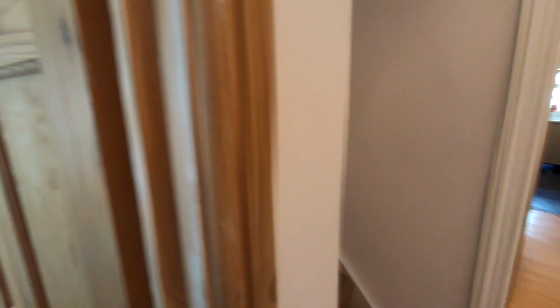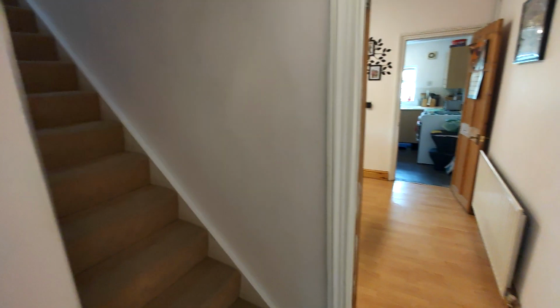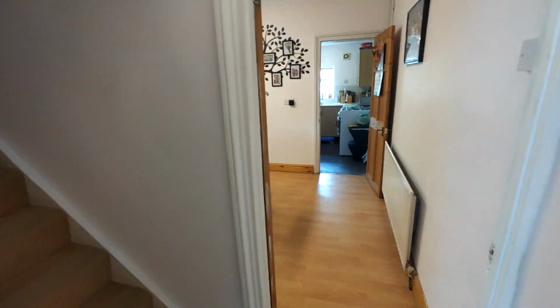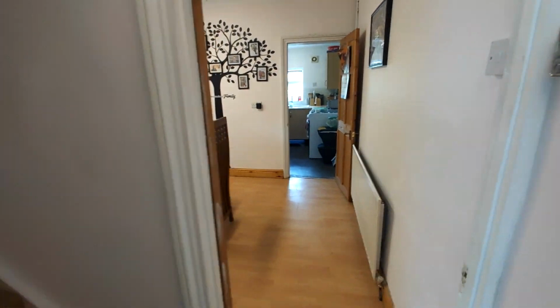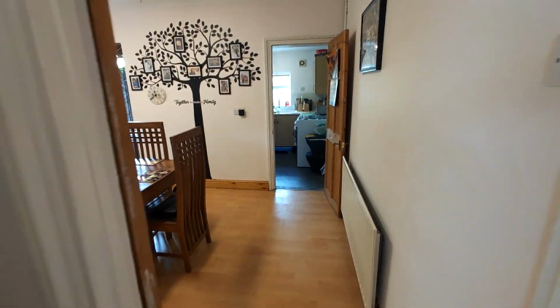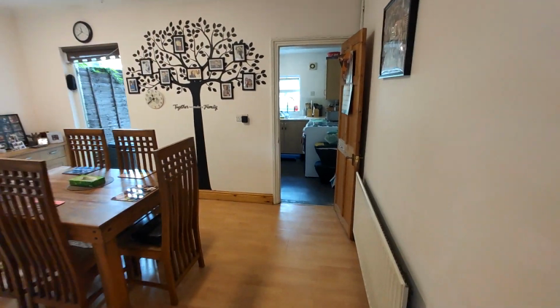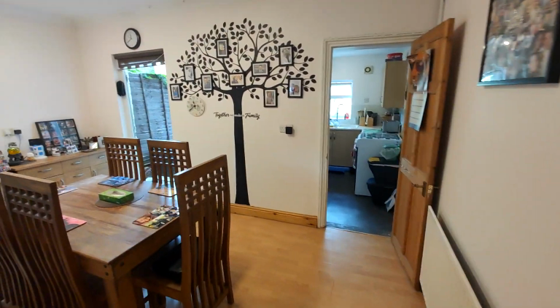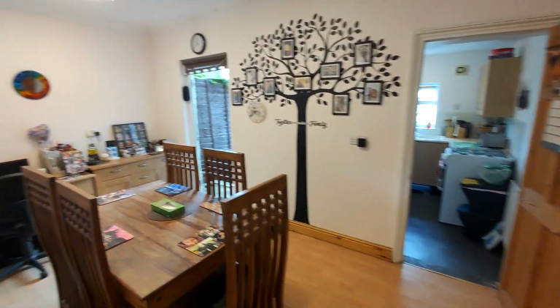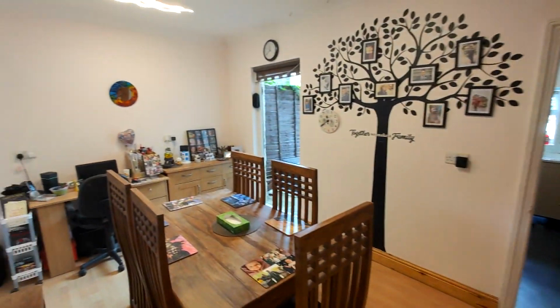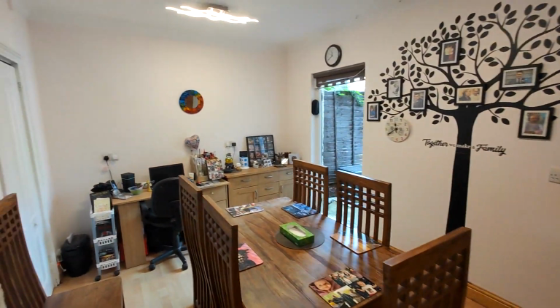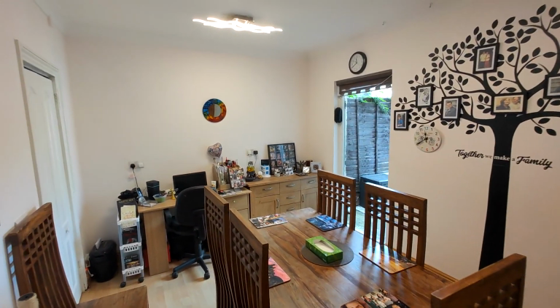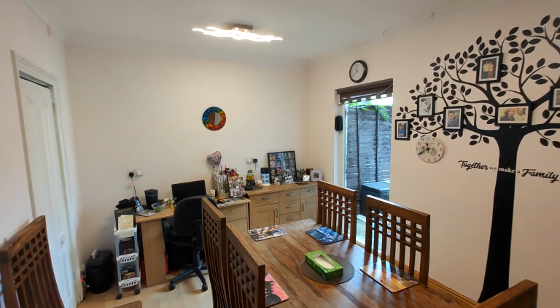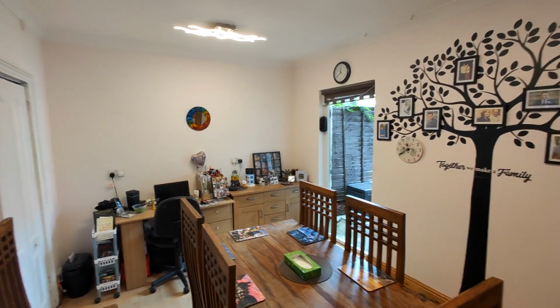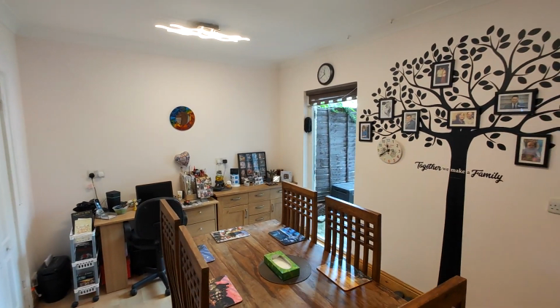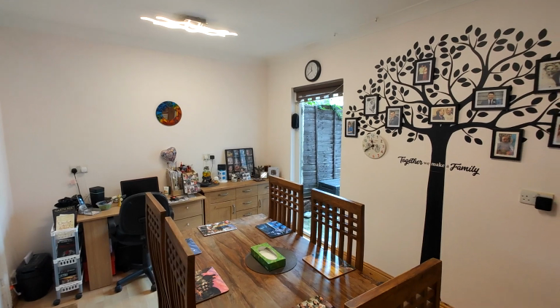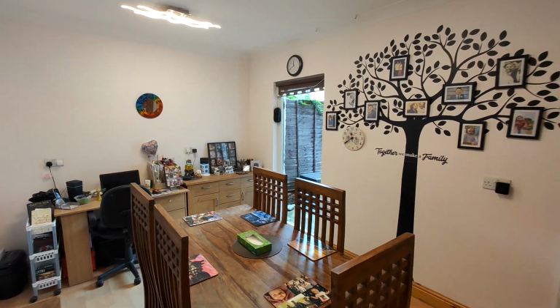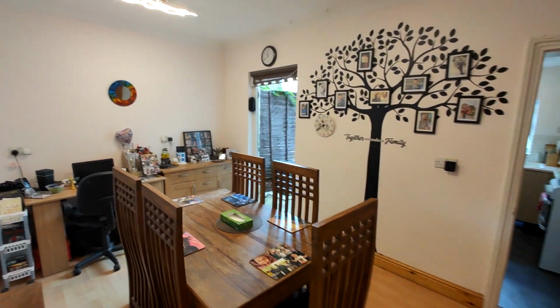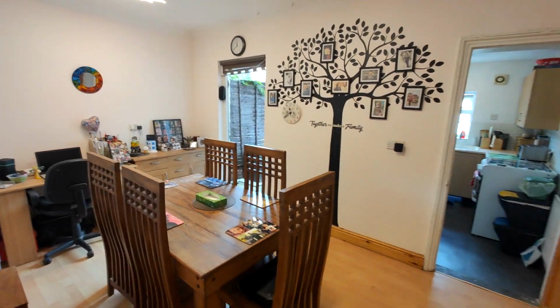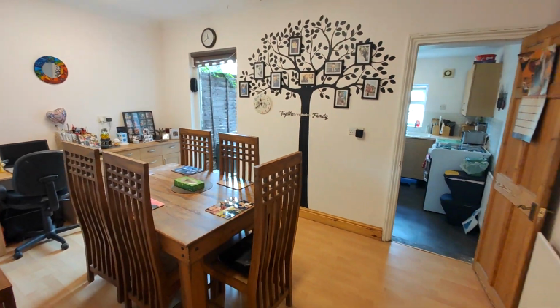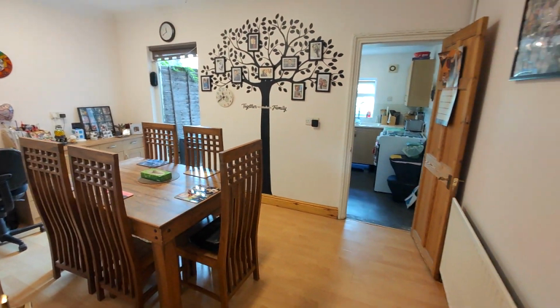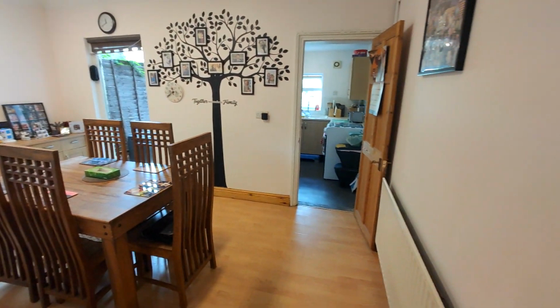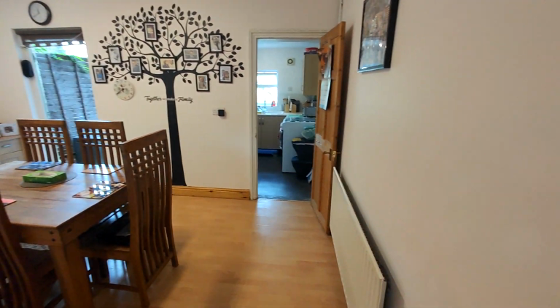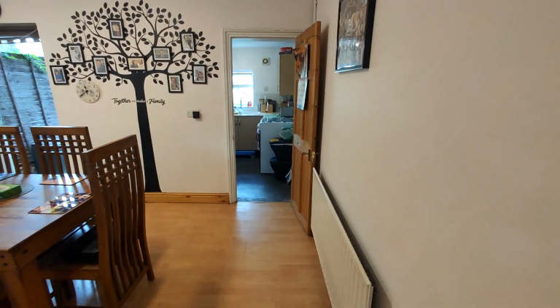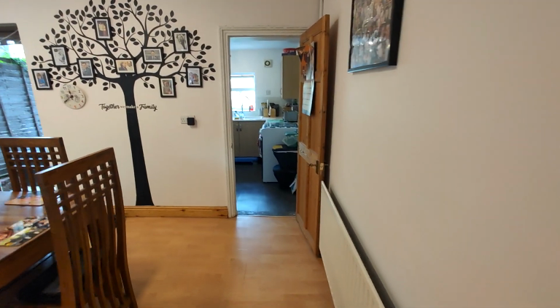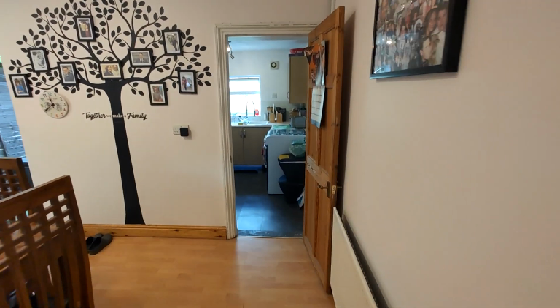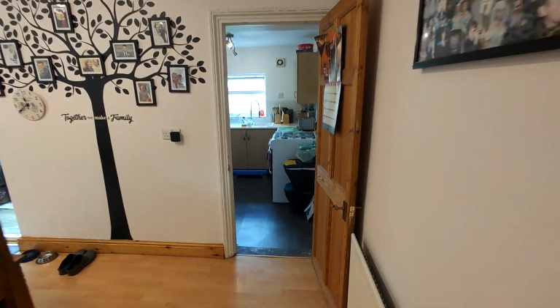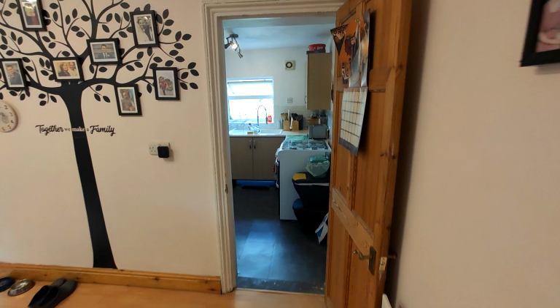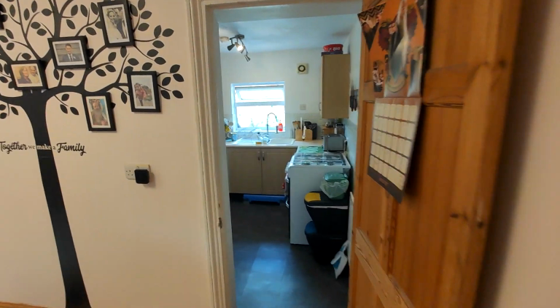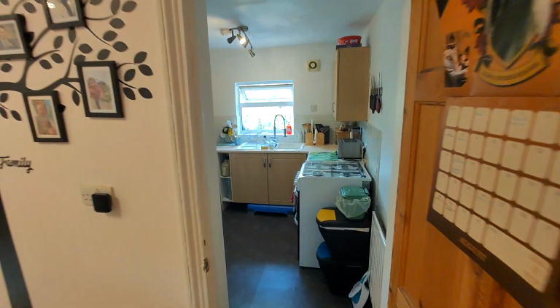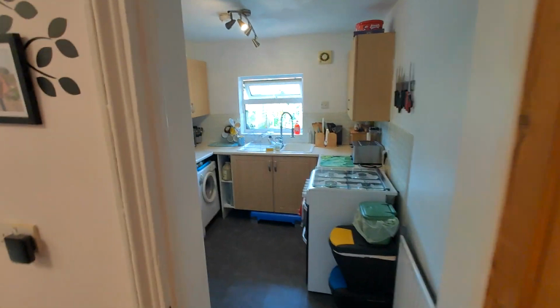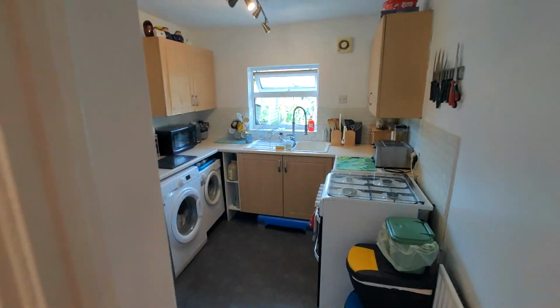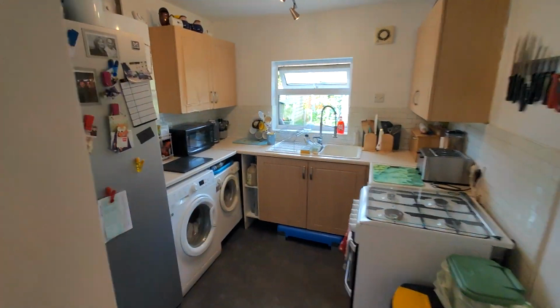And then through the hallway you've got the dining room area. Again, good size, very bright, and then your kitchen.